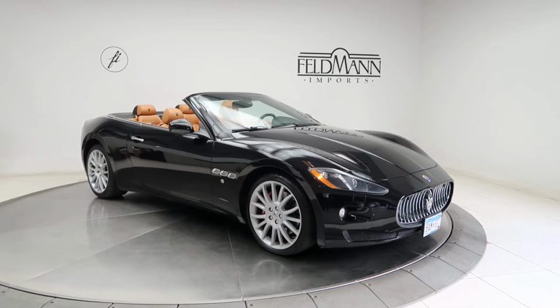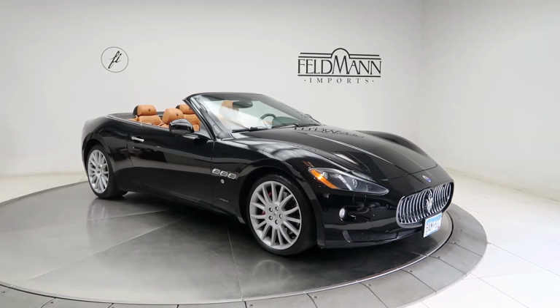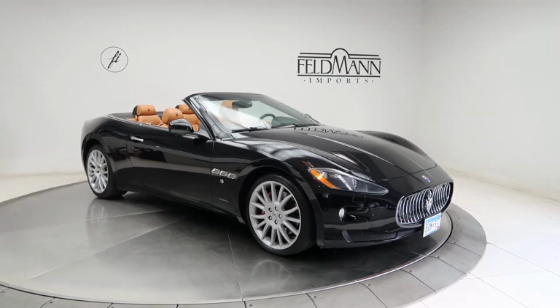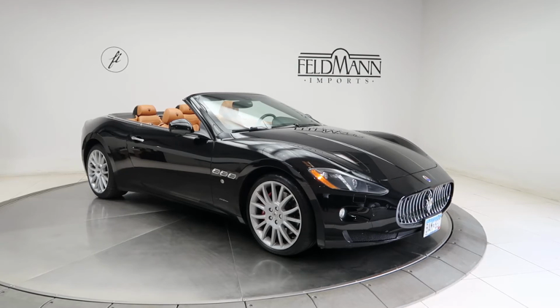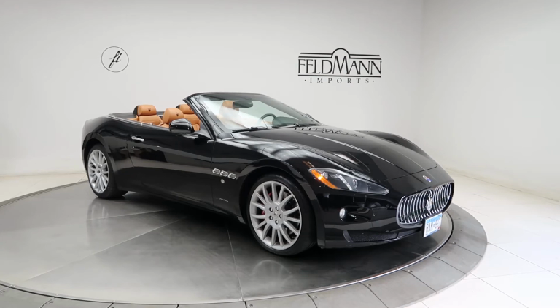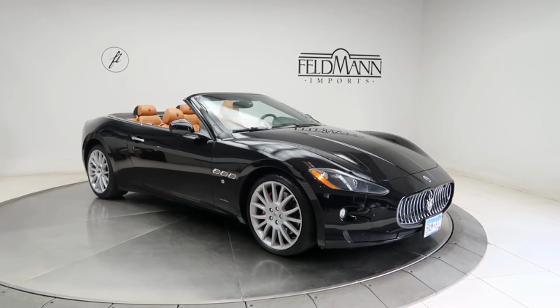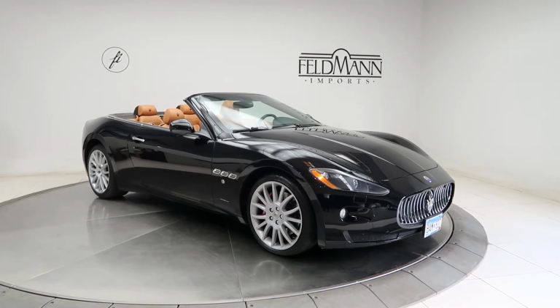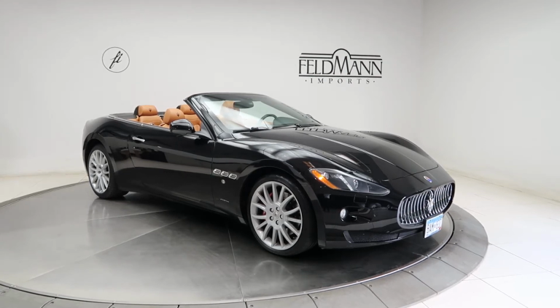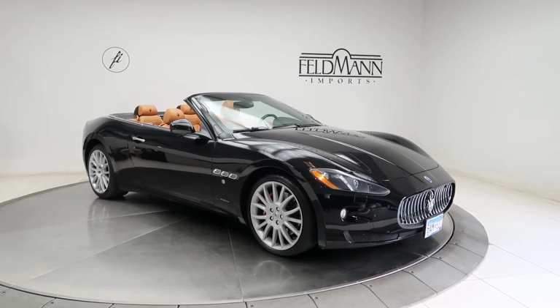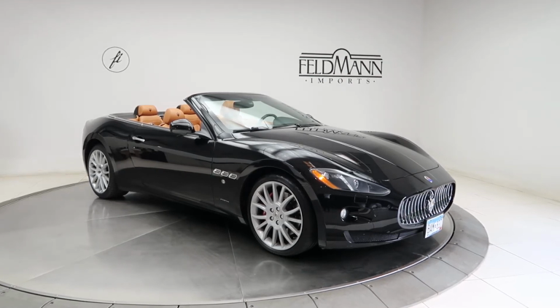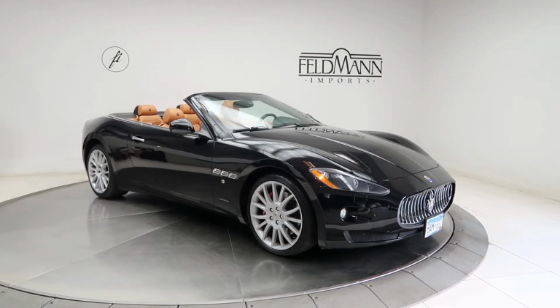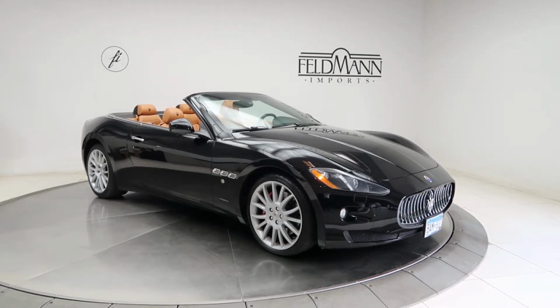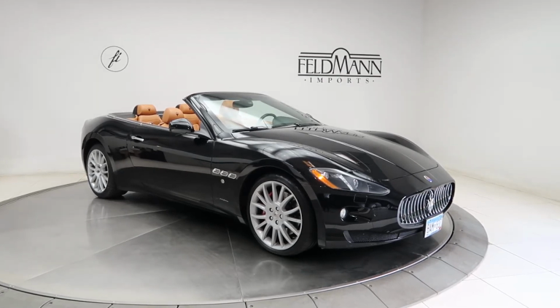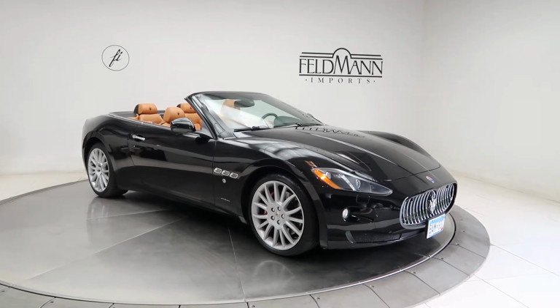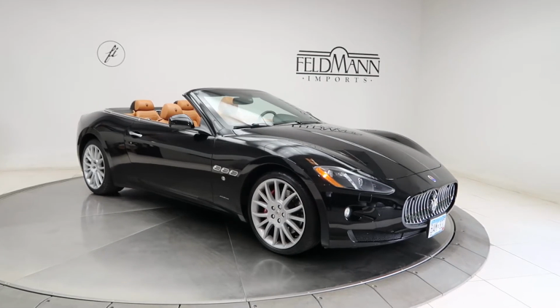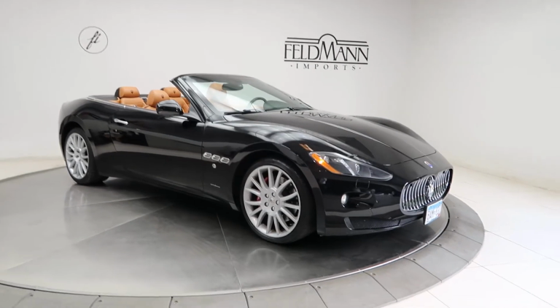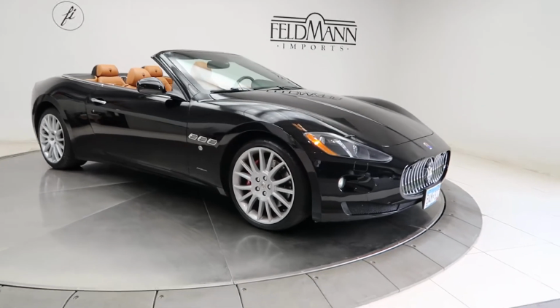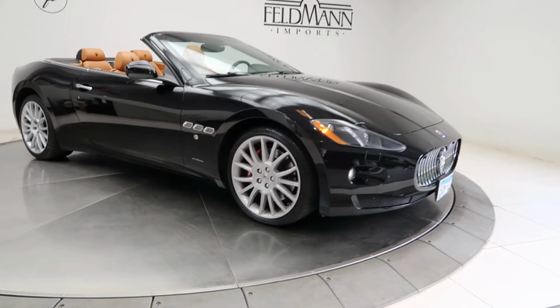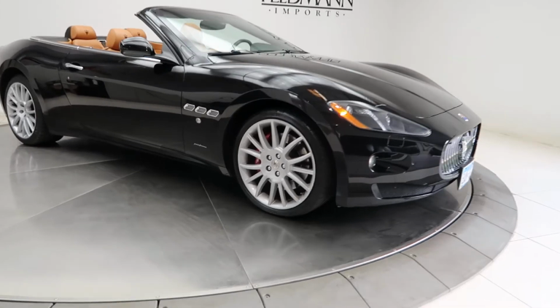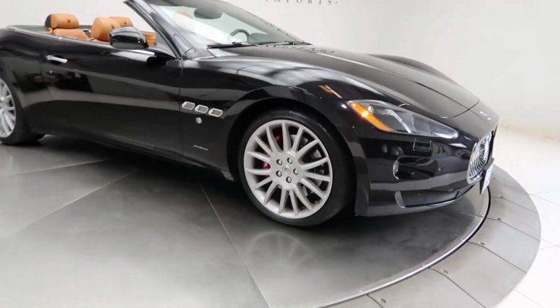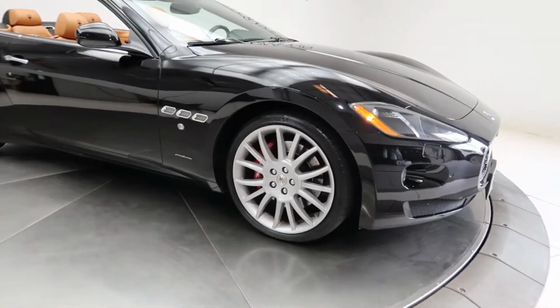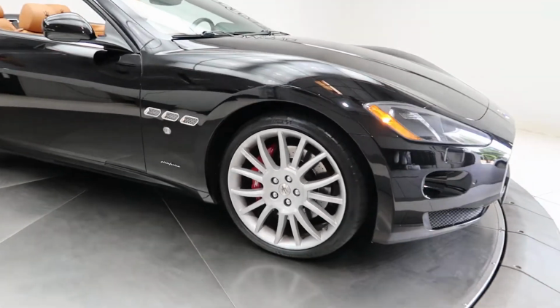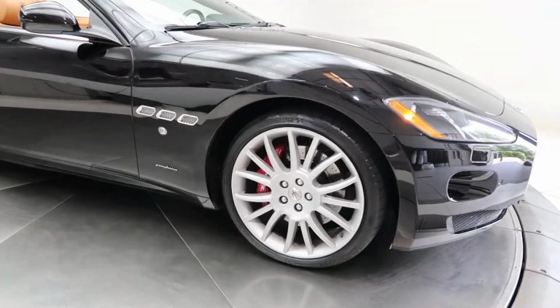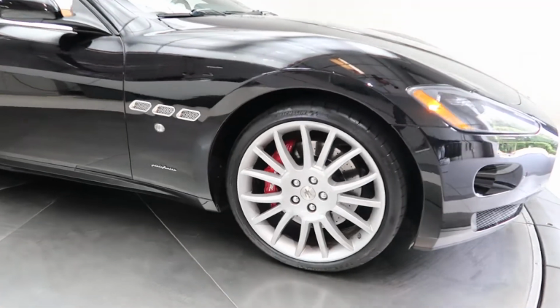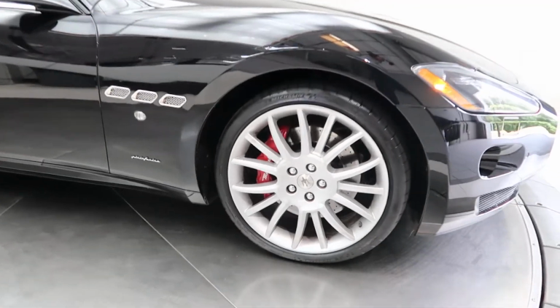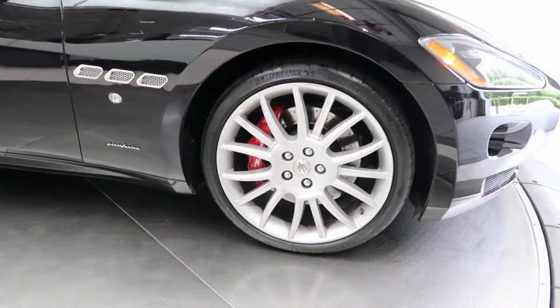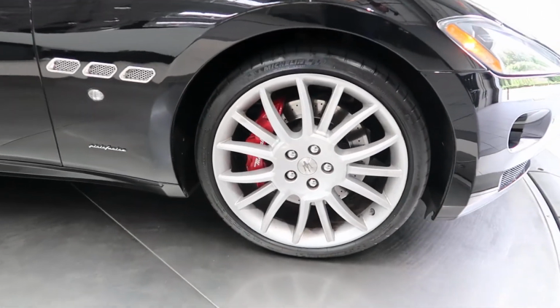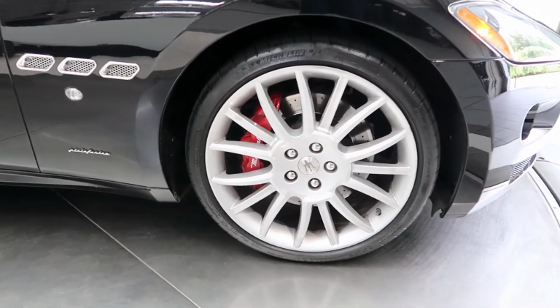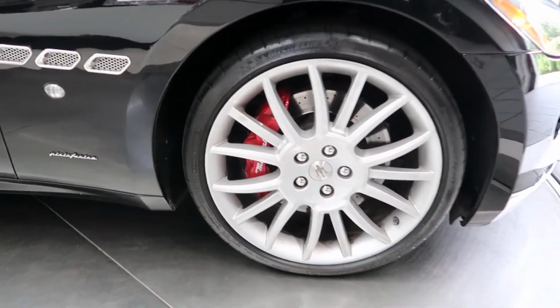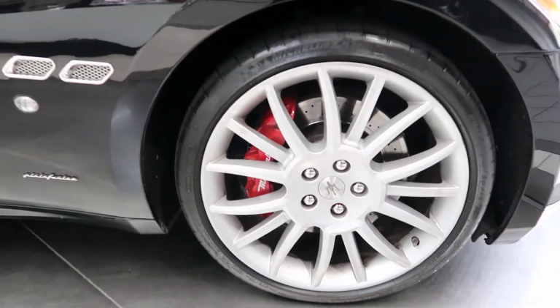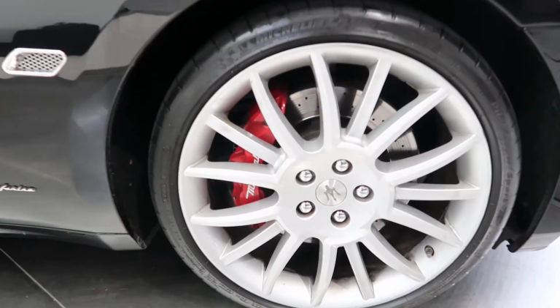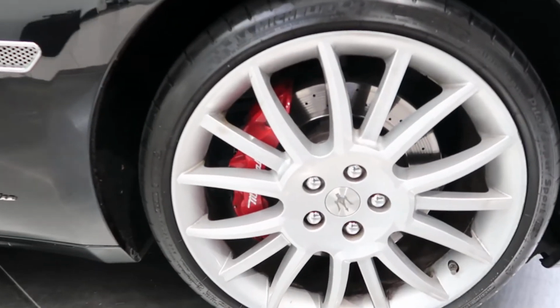For wheels we've got a staggered set of 20-inch alloys. The tires are in good condition. Maserati big brakes, red calipers.